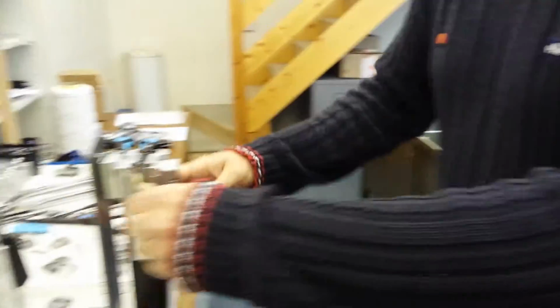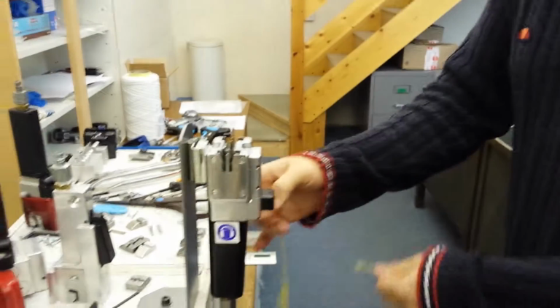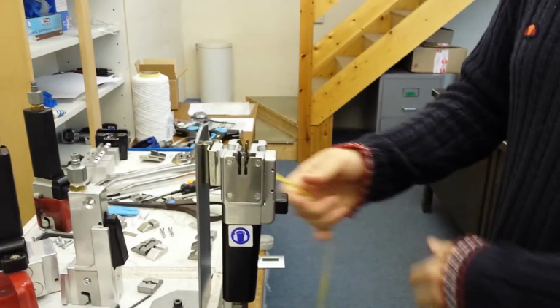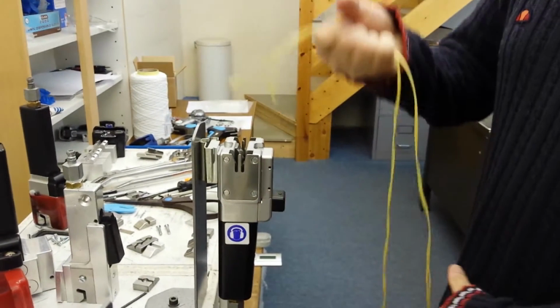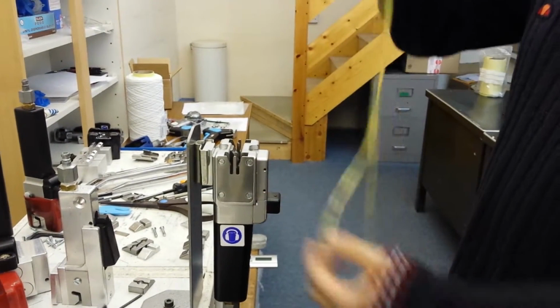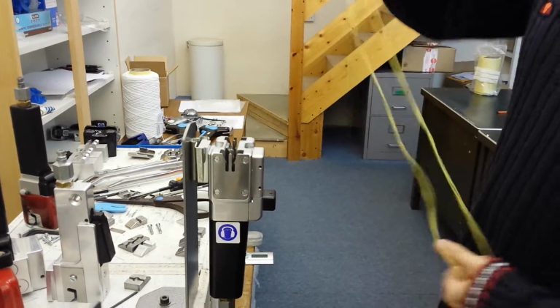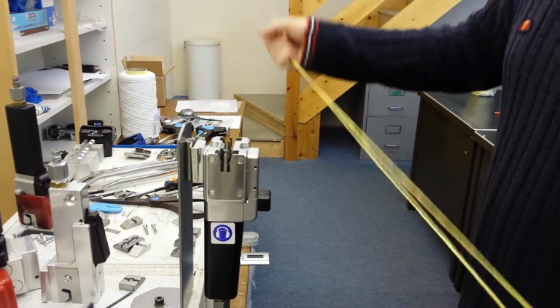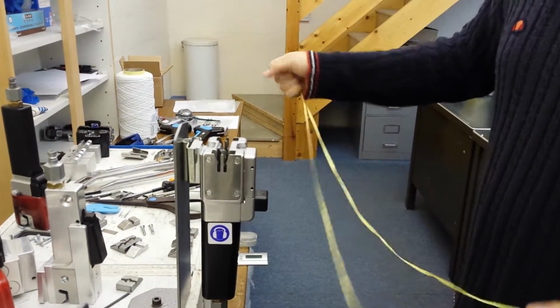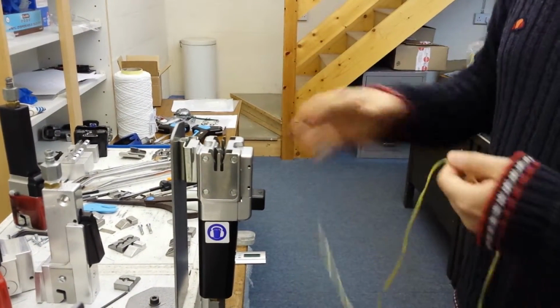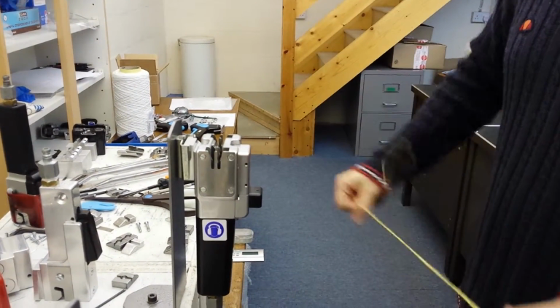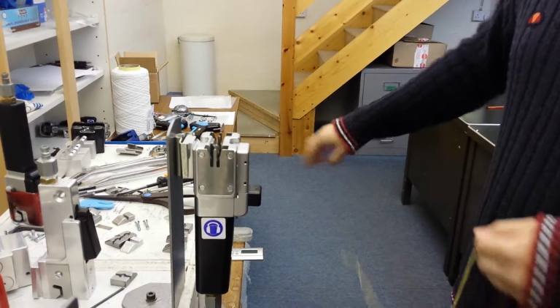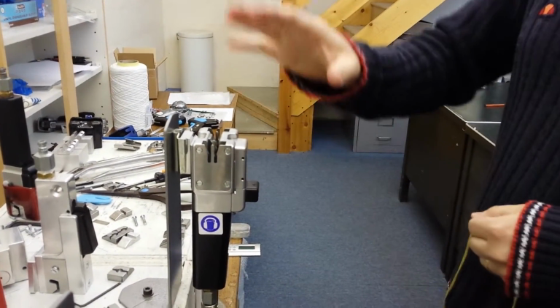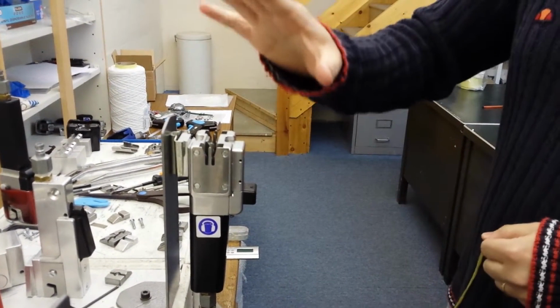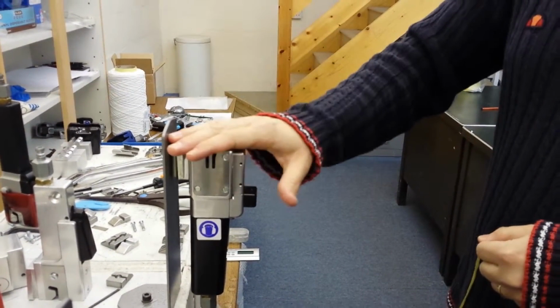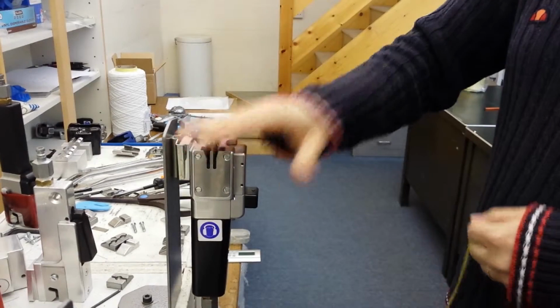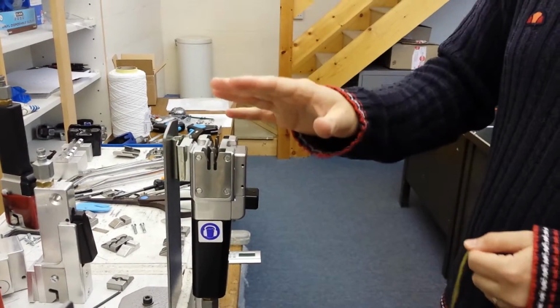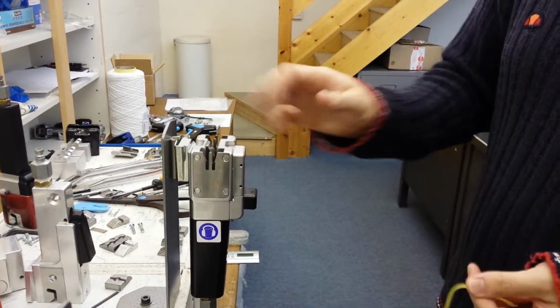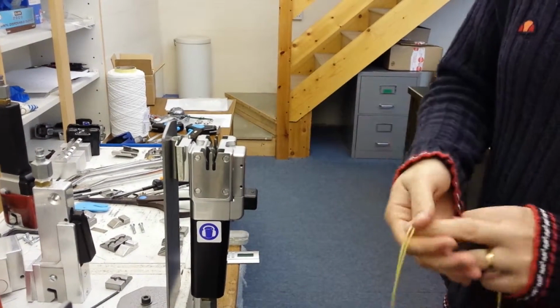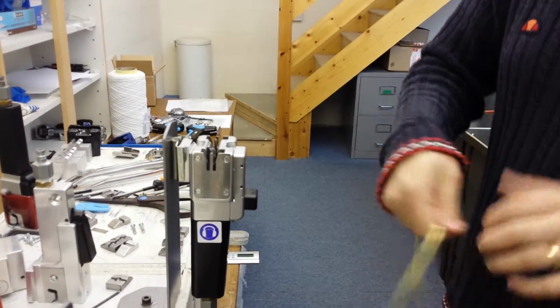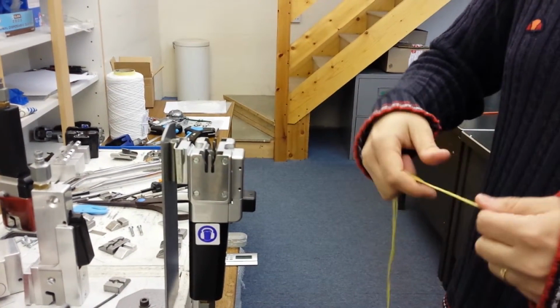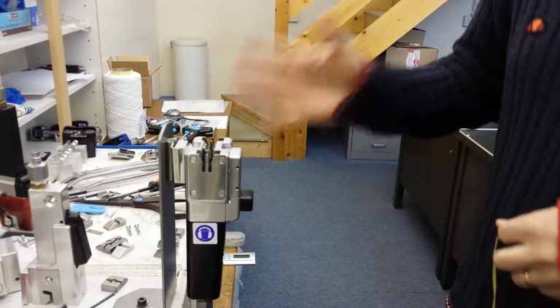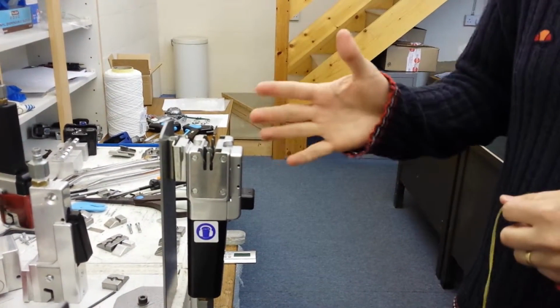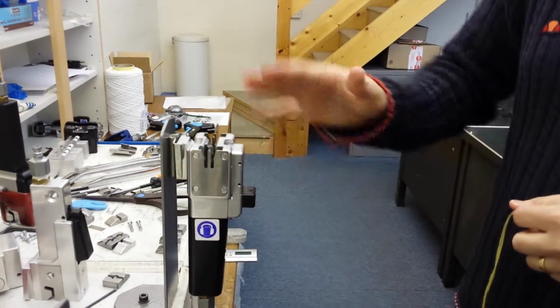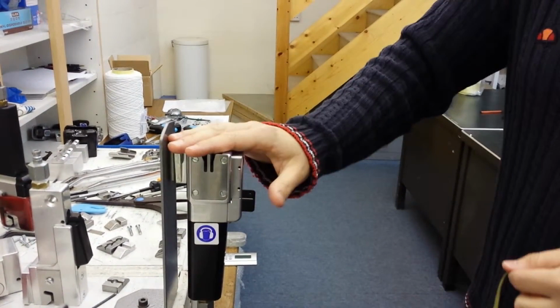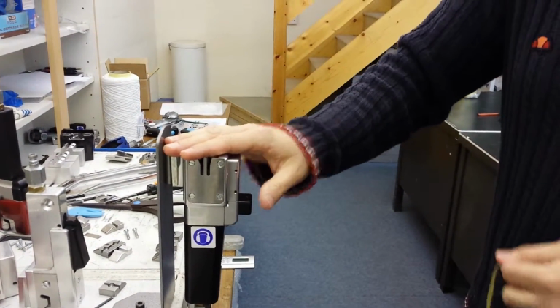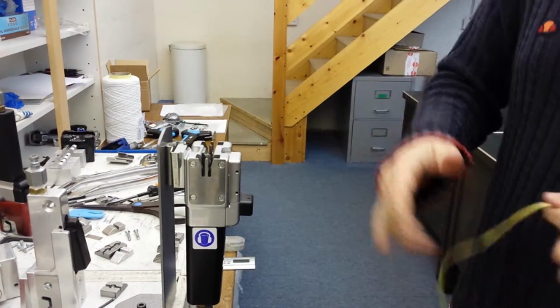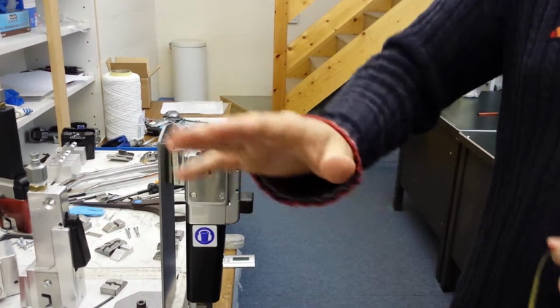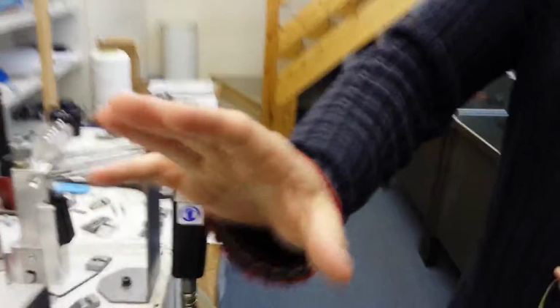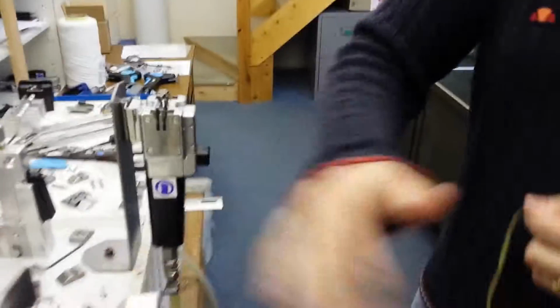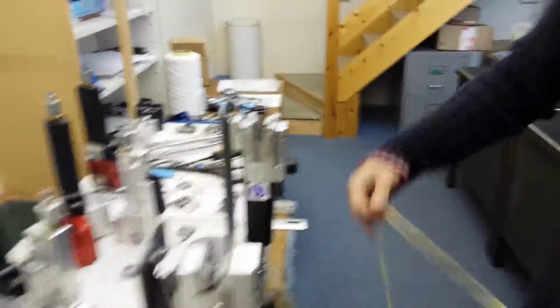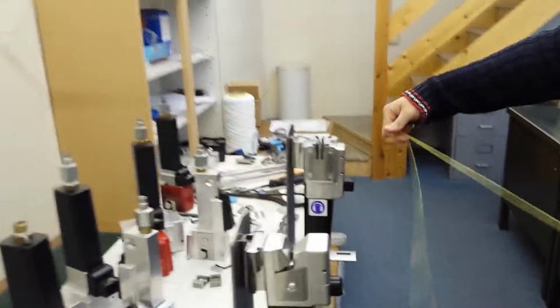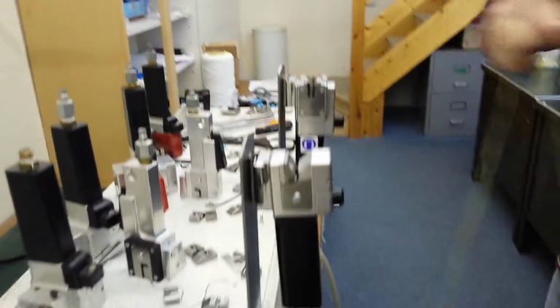10,000 denier is a relatively high count, especially in Kevlar. So the knives may go blunt compared to using polyester a bit quicker than normal. So we've got another model, which is the 113.